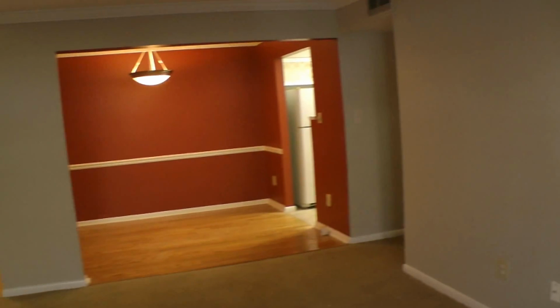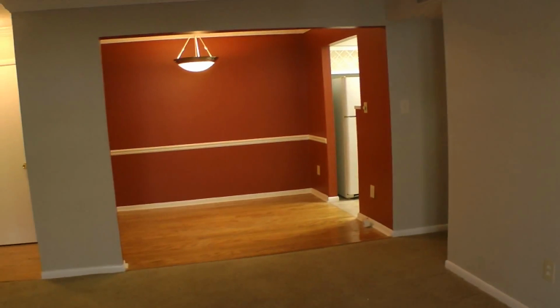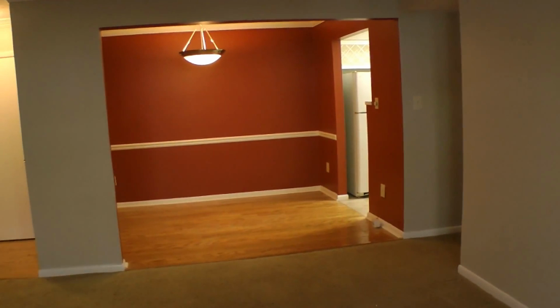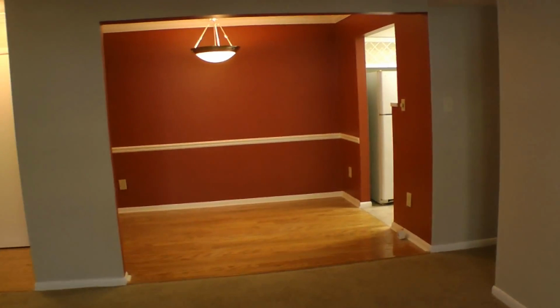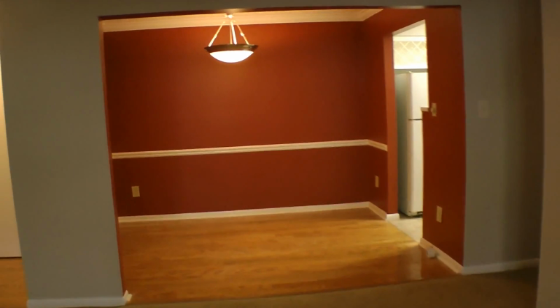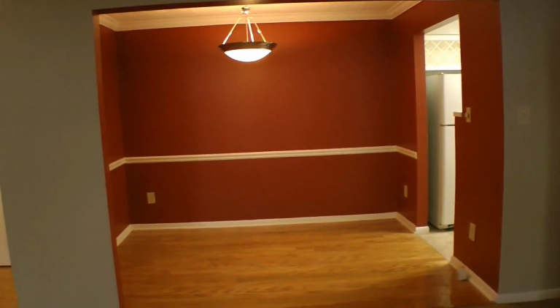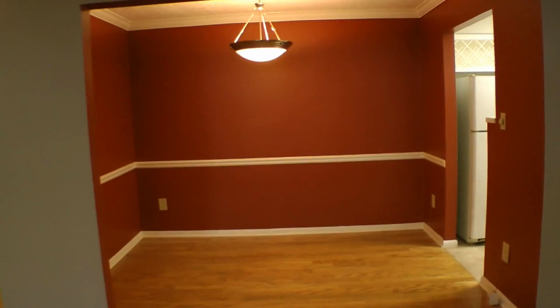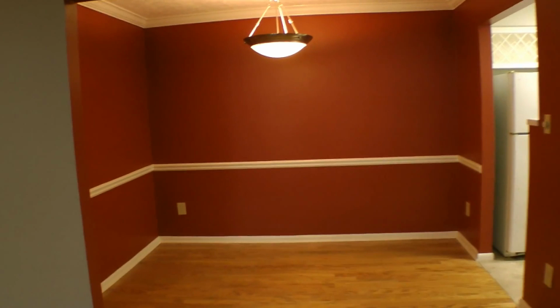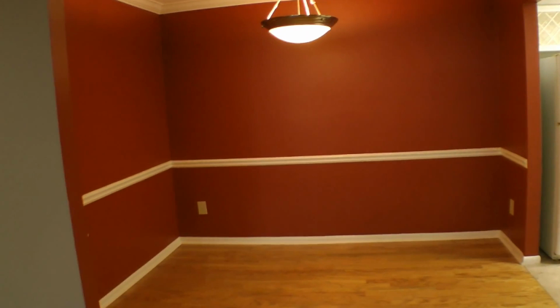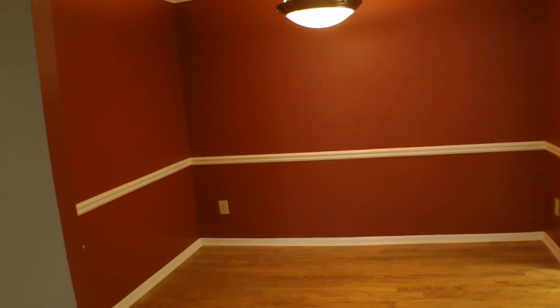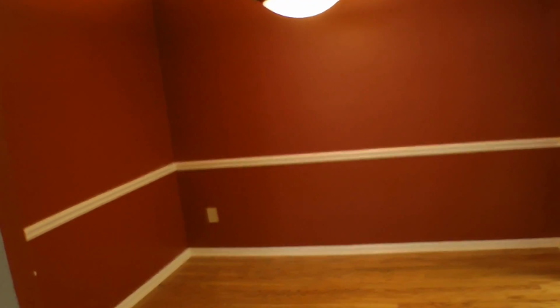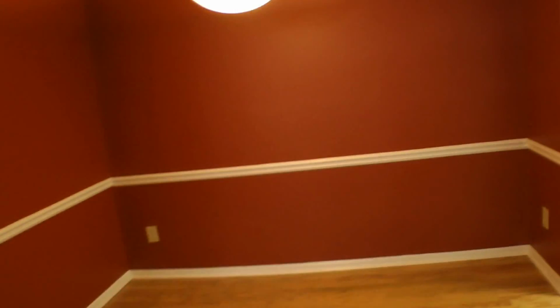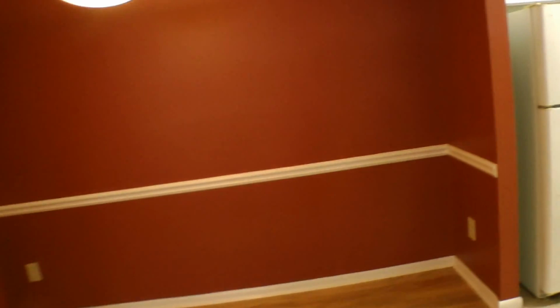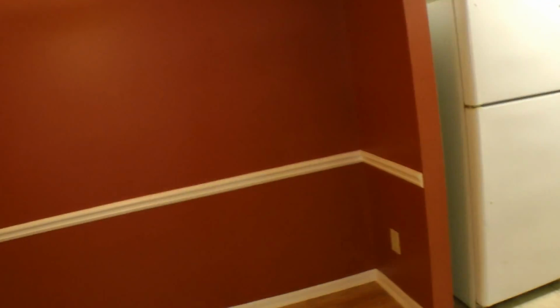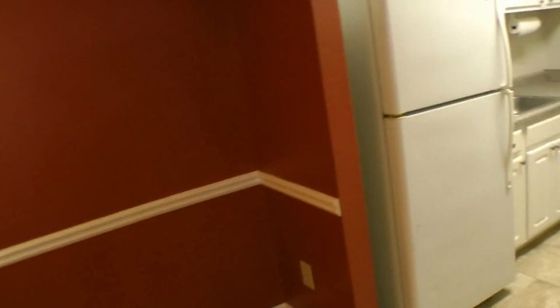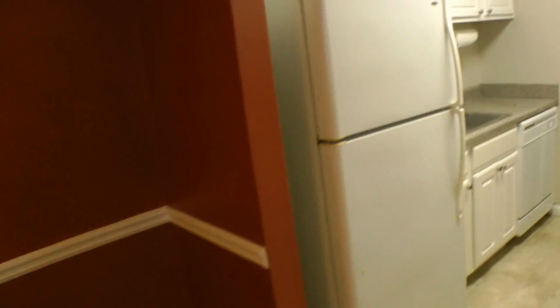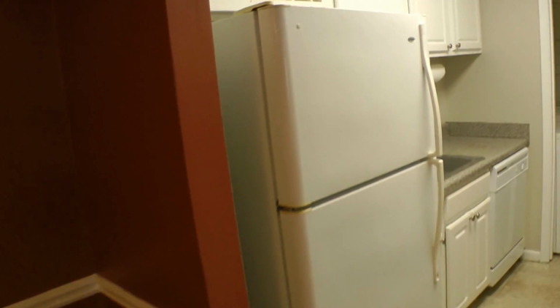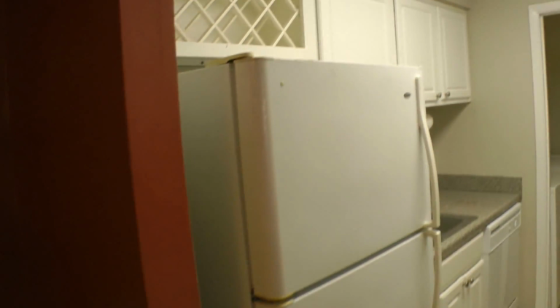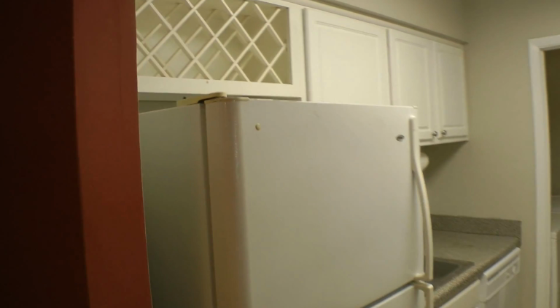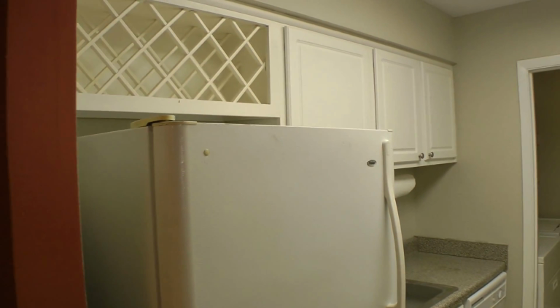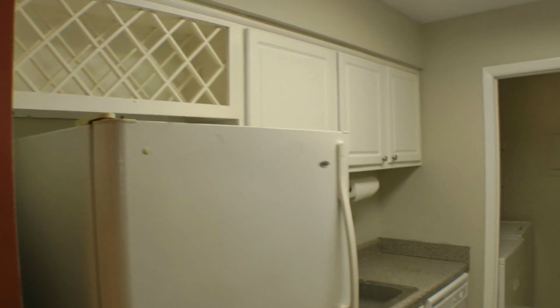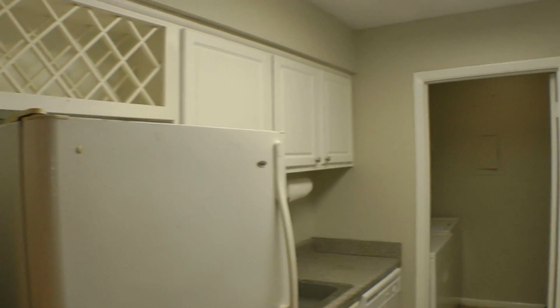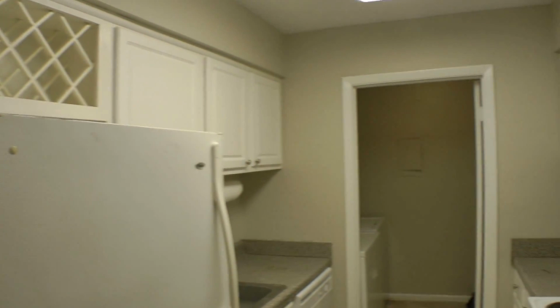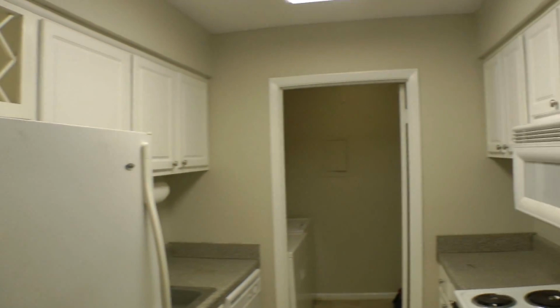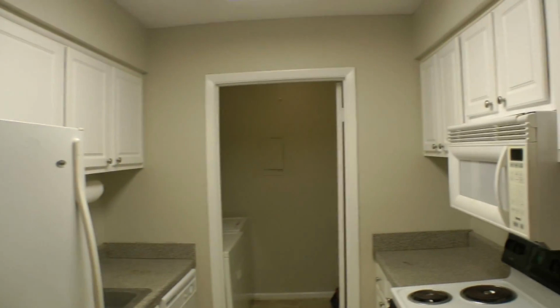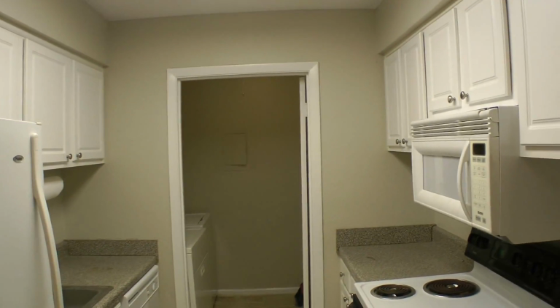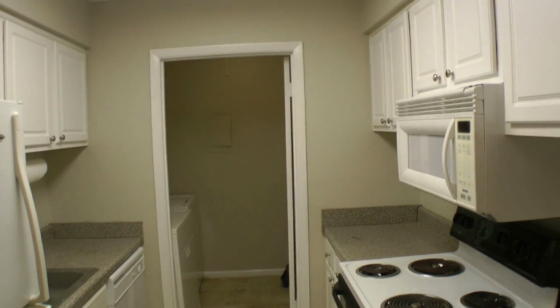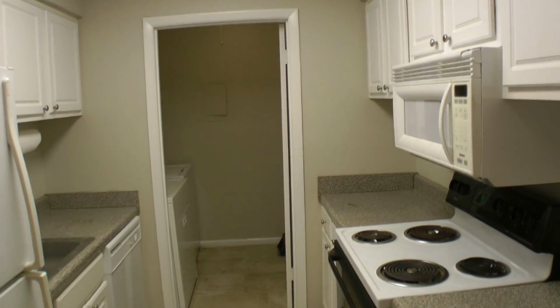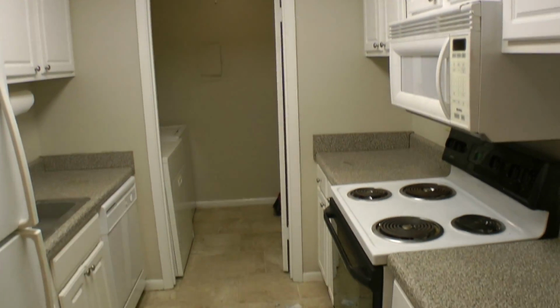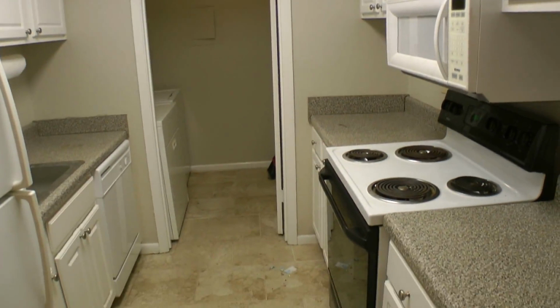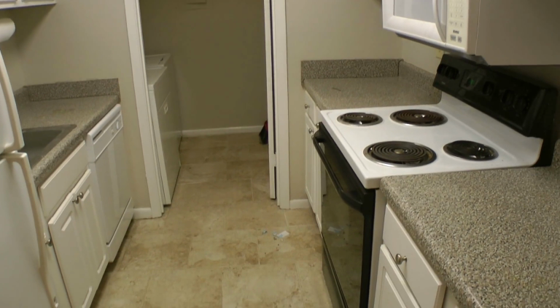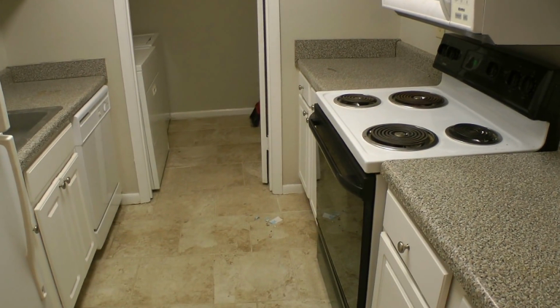Directly behind you, you have the formal dining room area, which is adjacent to the kitchen where a wine rack is included, with plenty of cabinet space, and all appliances are included in the rental as well.